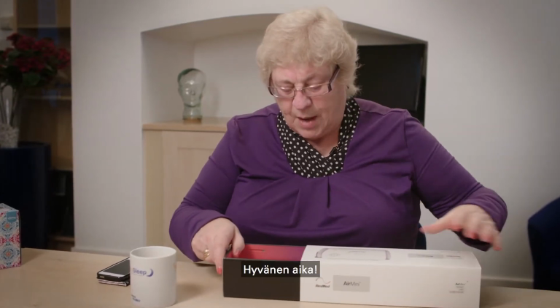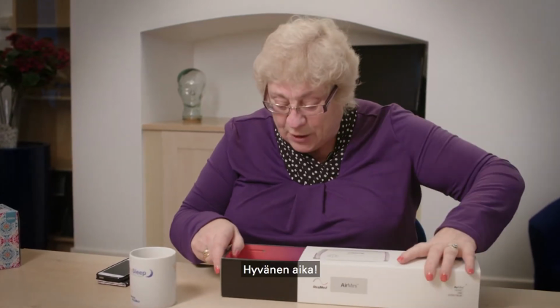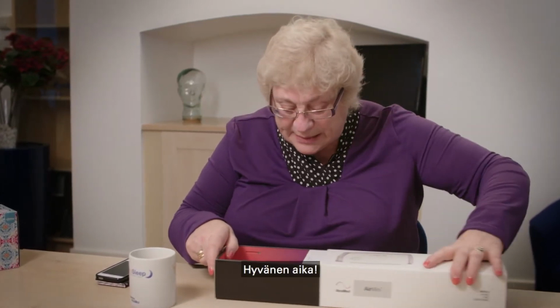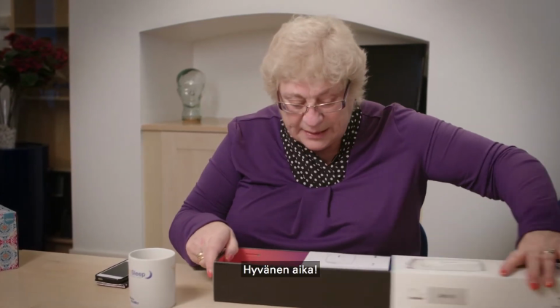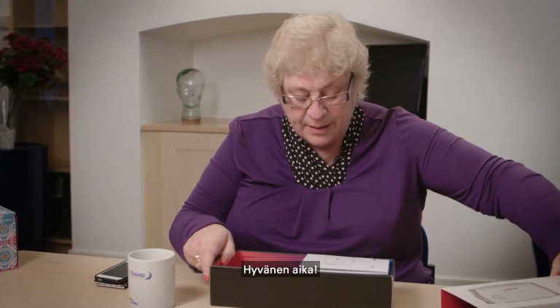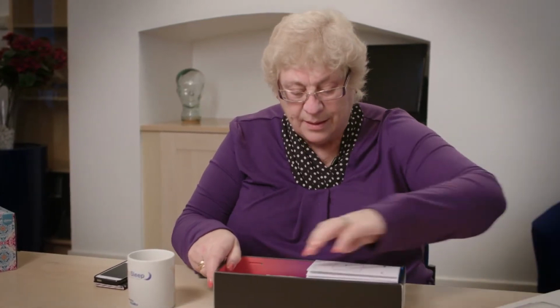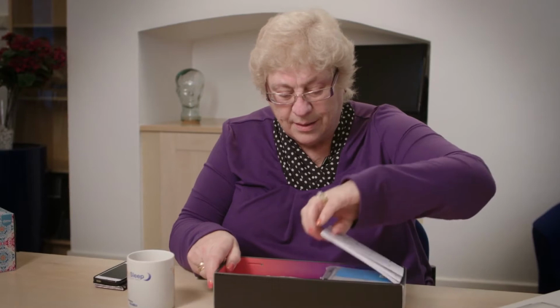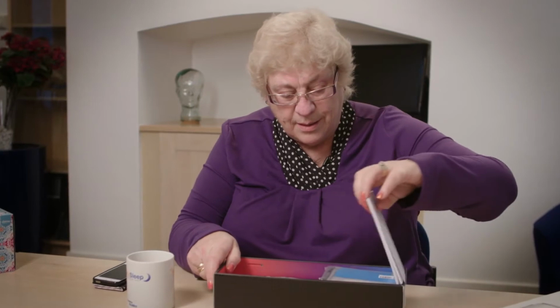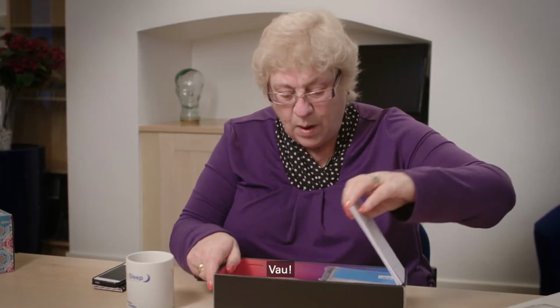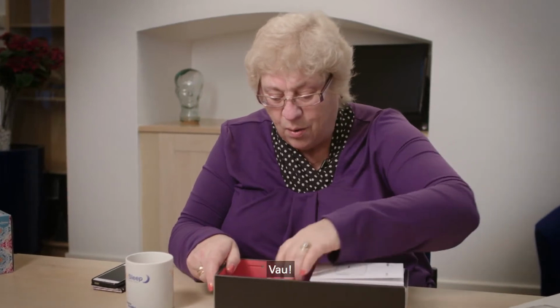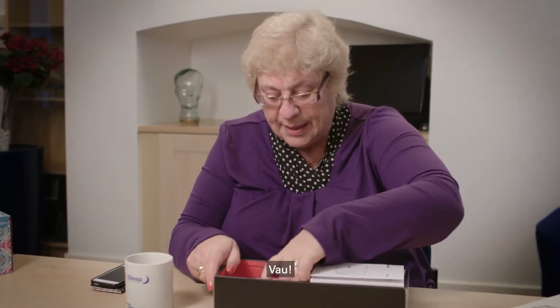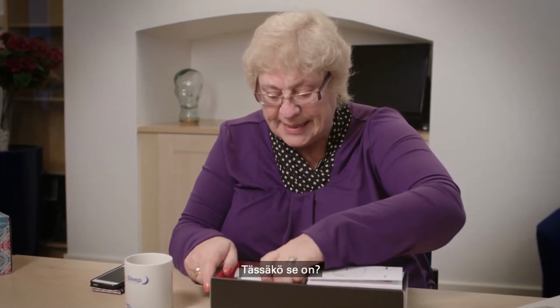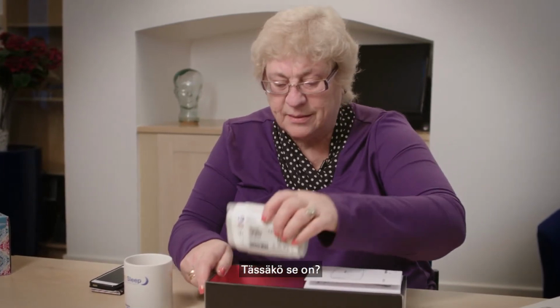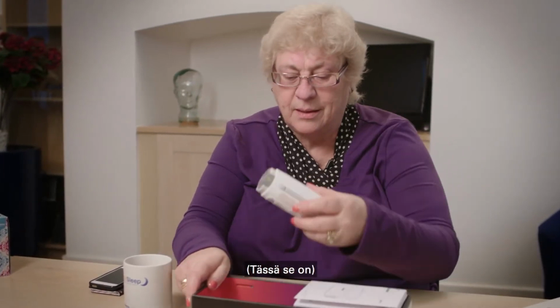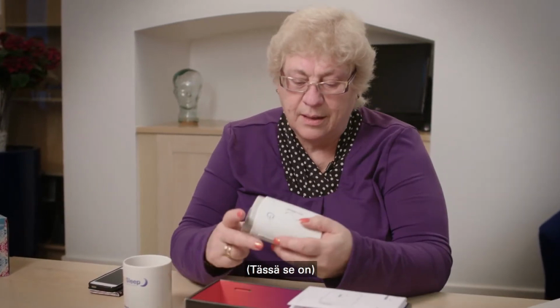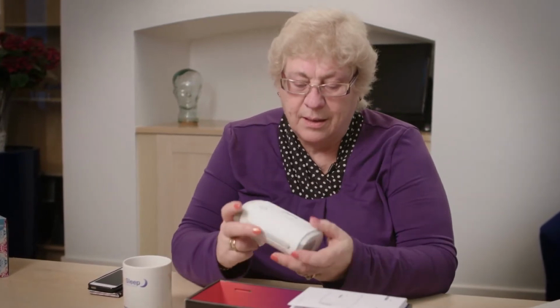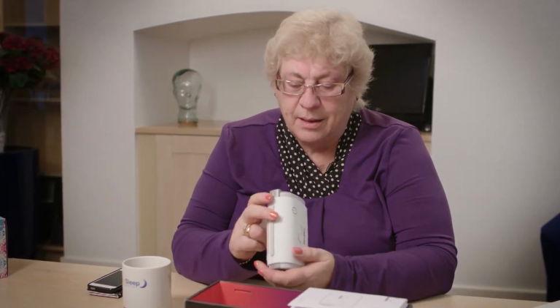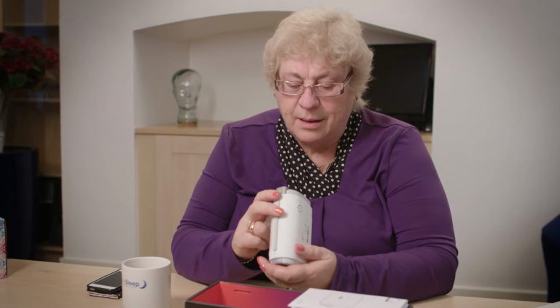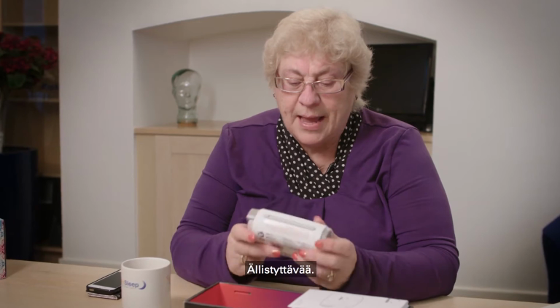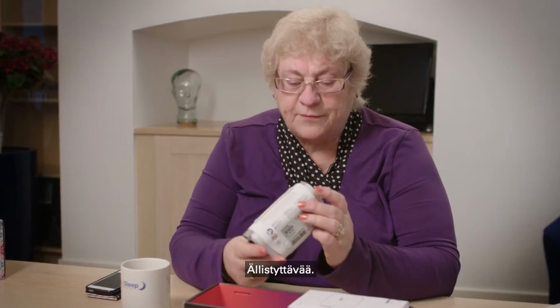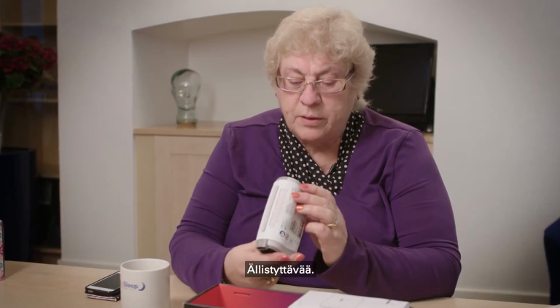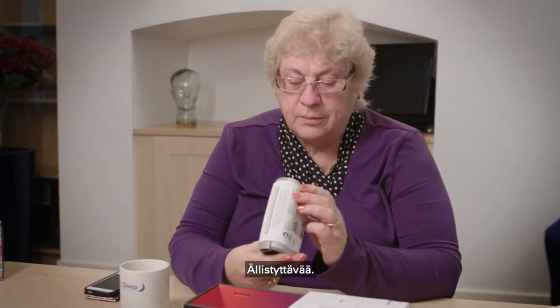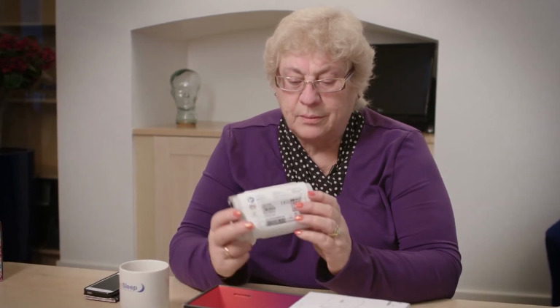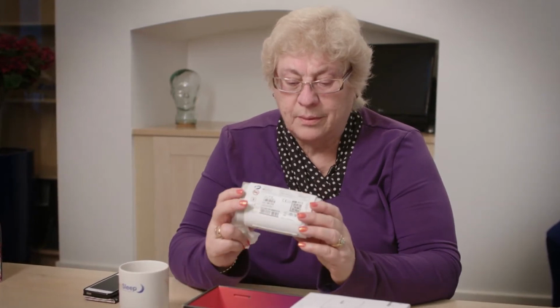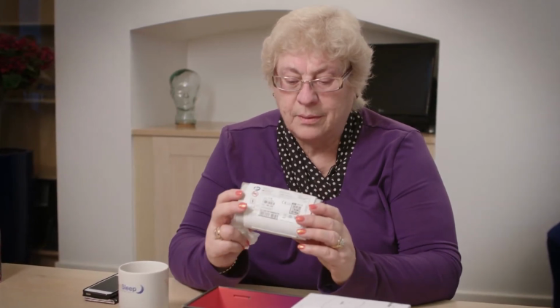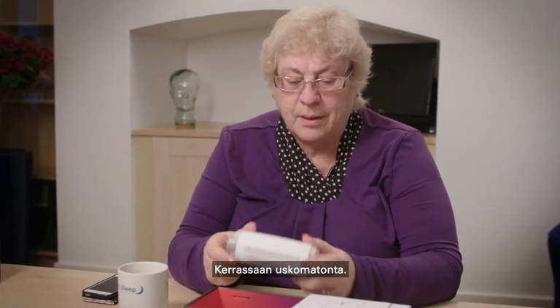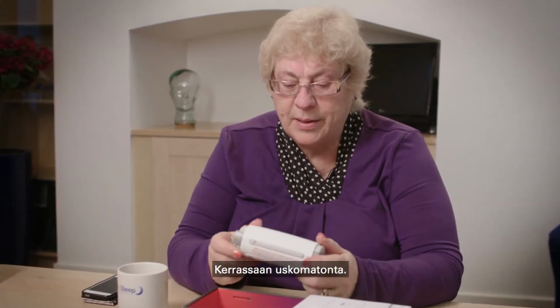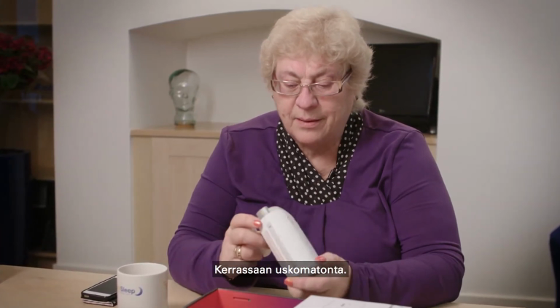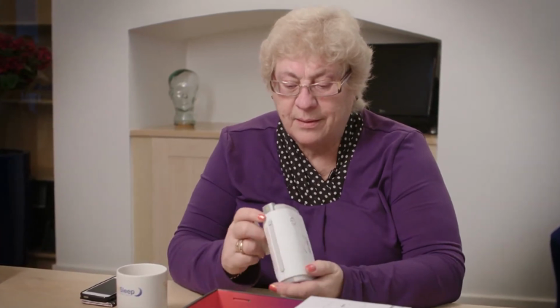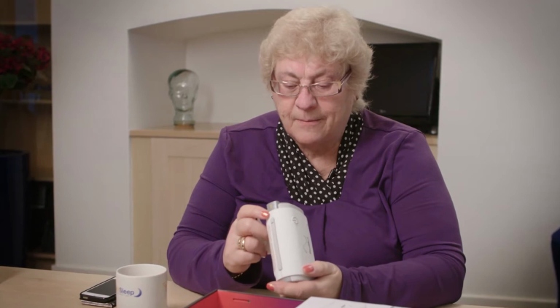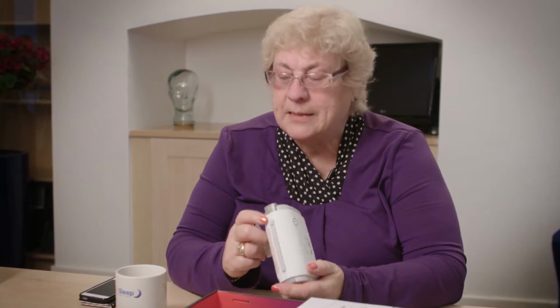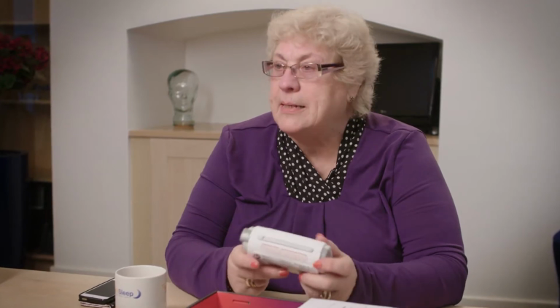Oh my goodness! Wow! Is that it? That's it. That is phenomenal. I can't believe it. That's amazing.